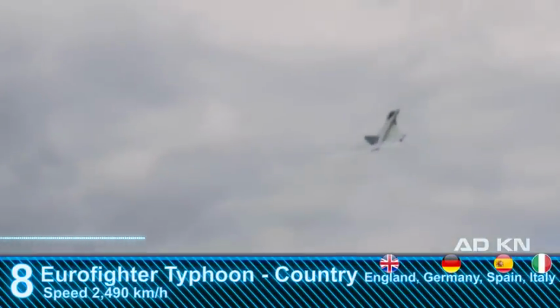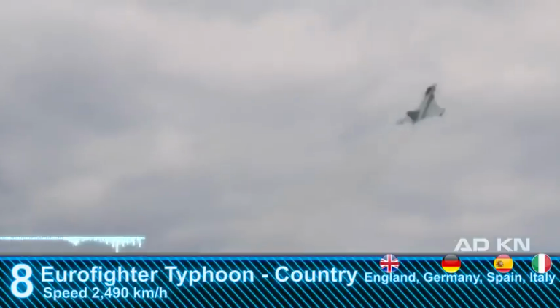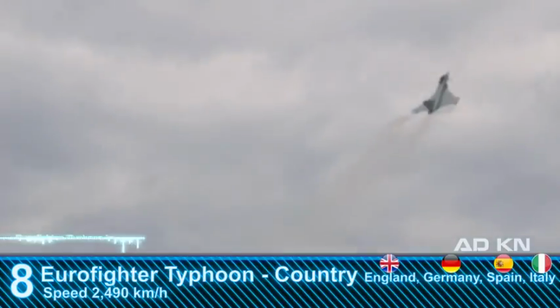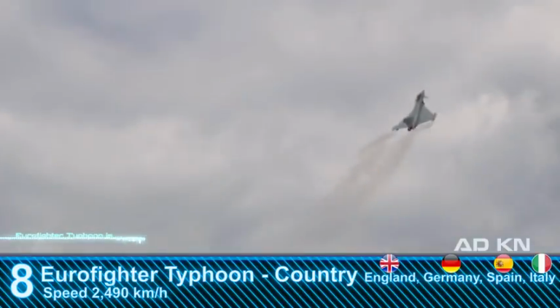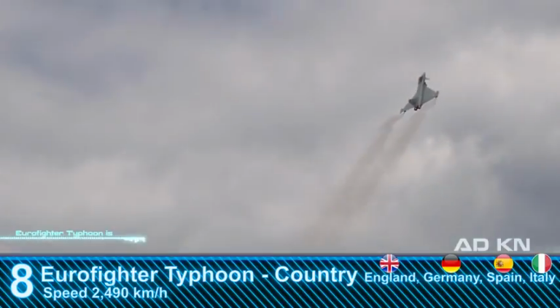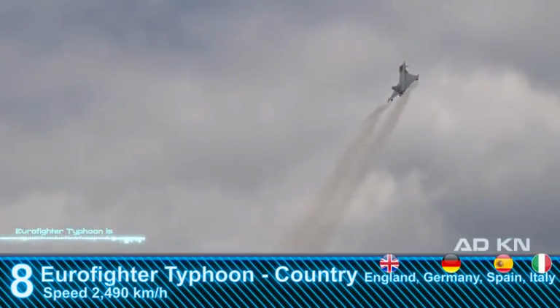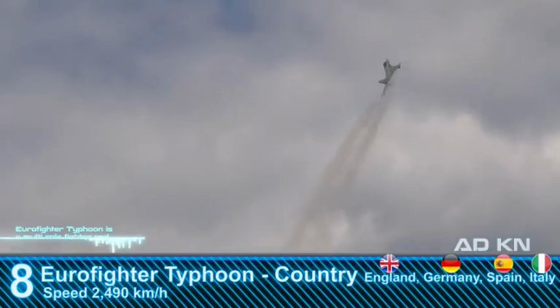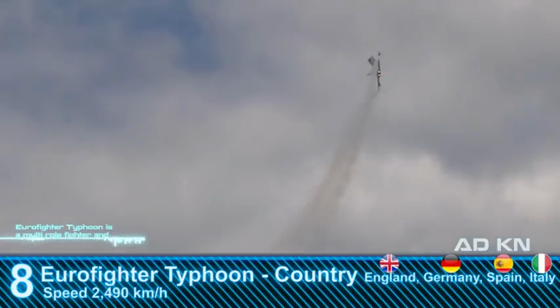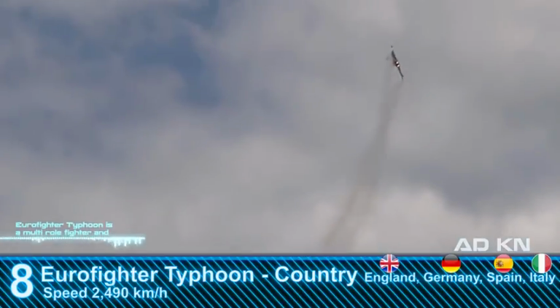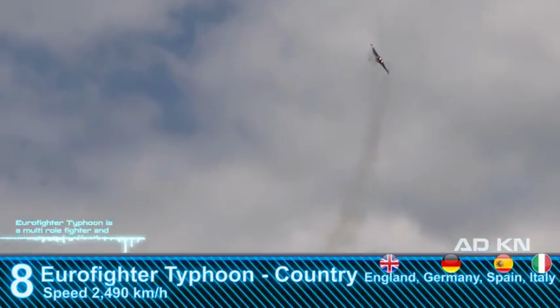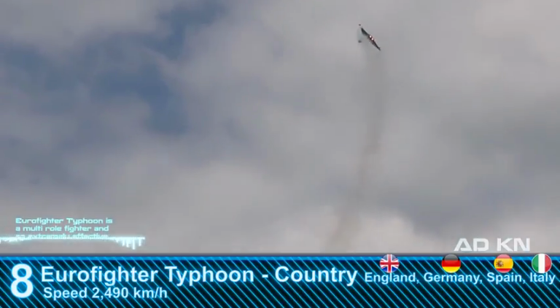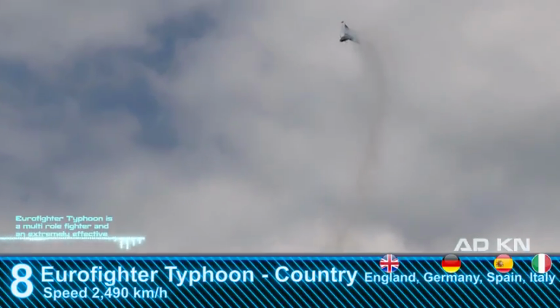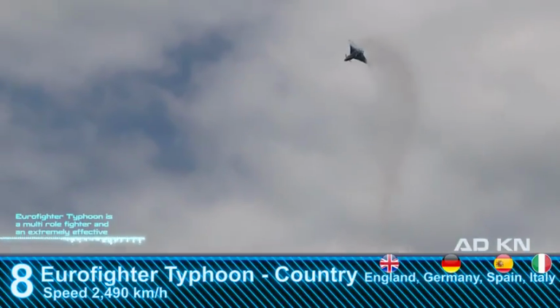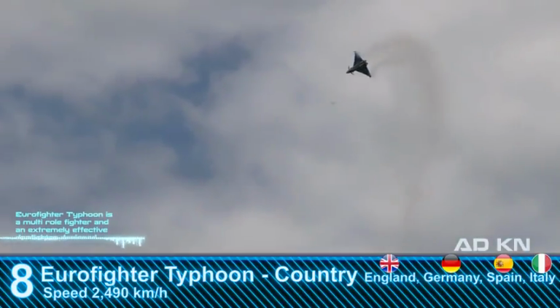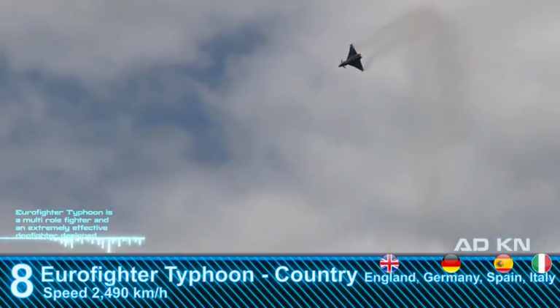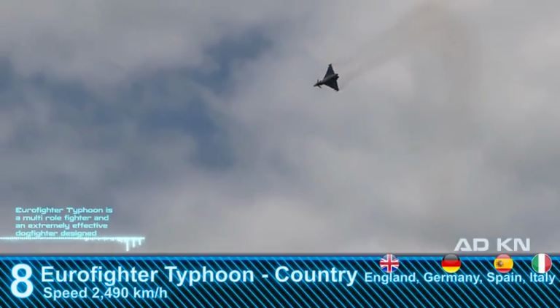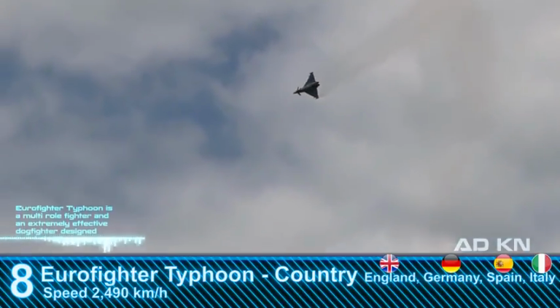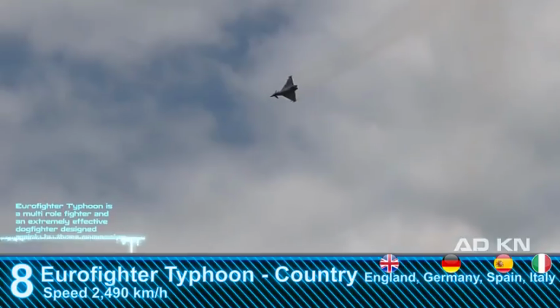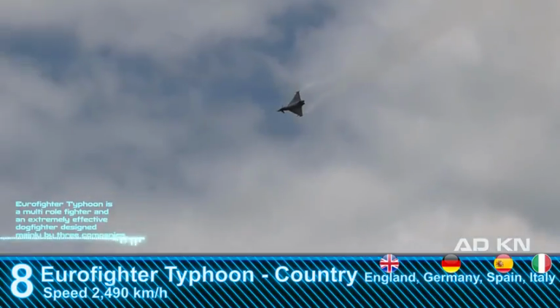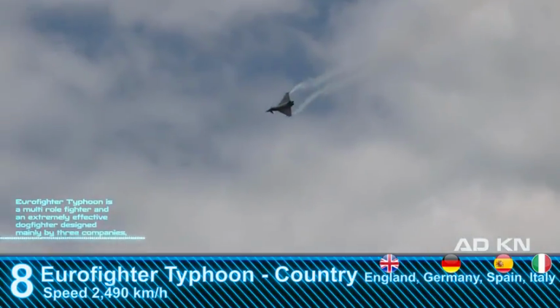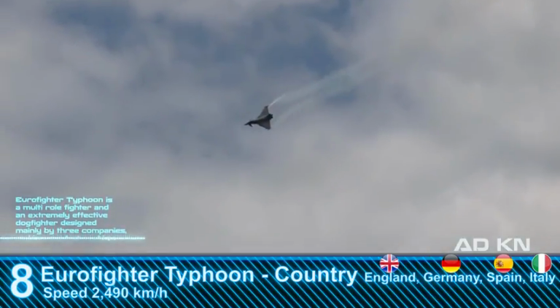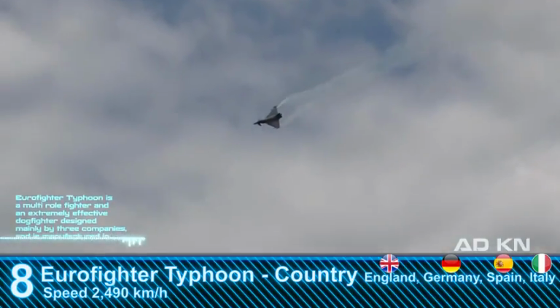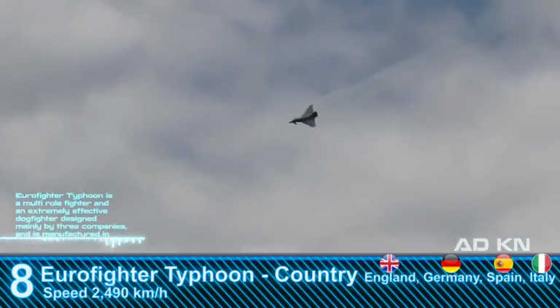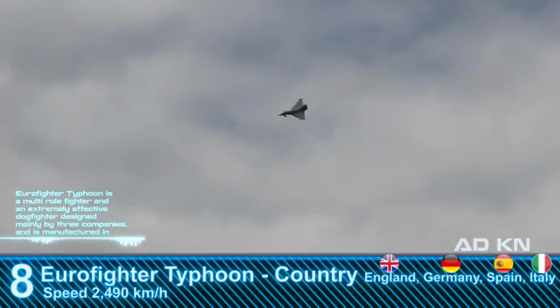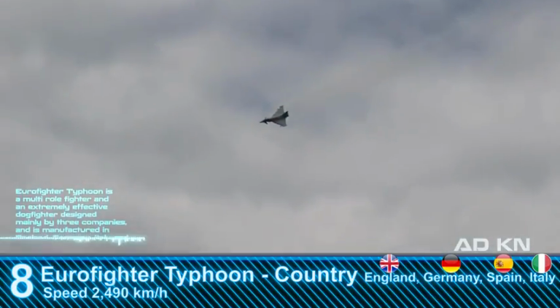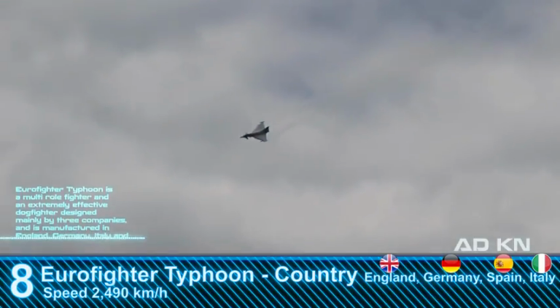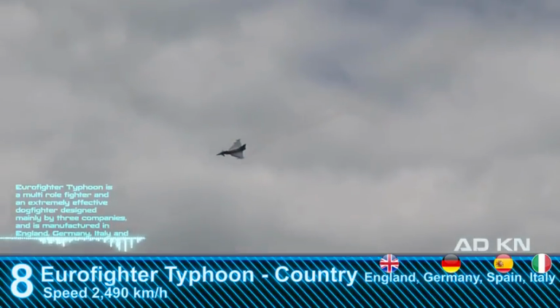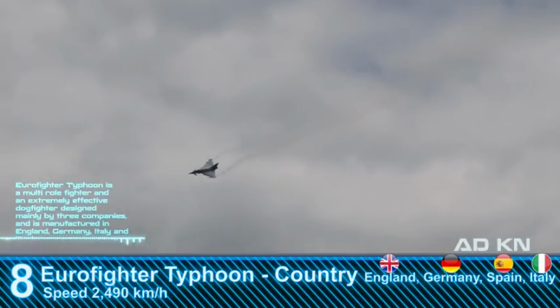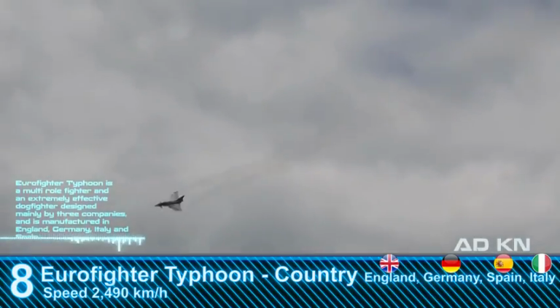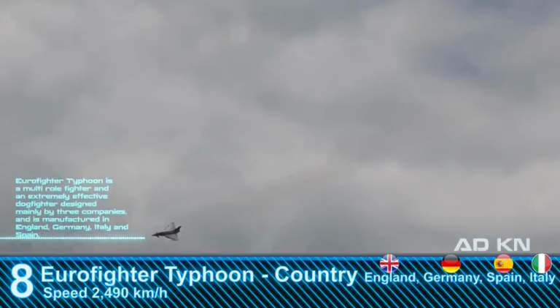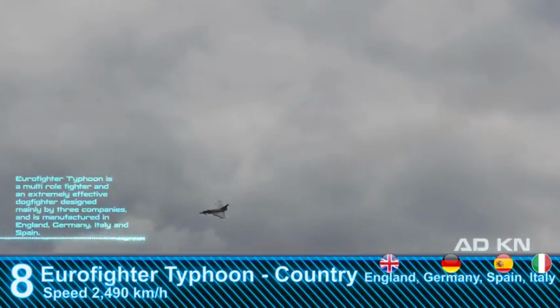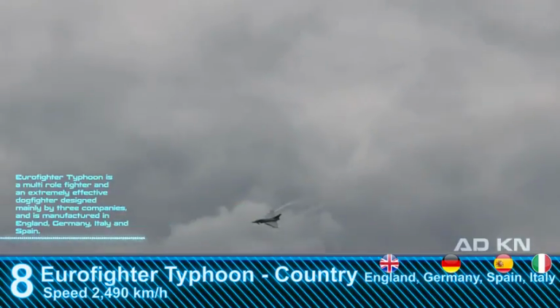The Eurofighter Typhoon is a multi-role fighter and an extremely effective dogfighter. It was designed mainly by three companies and is manufactured in France, Germany, Italy, and Spain.